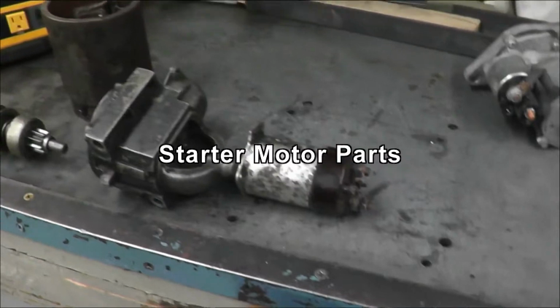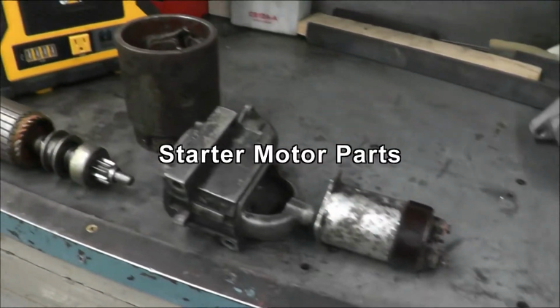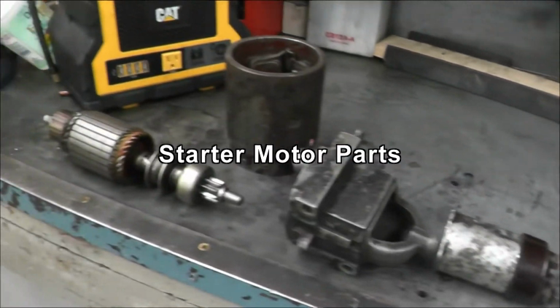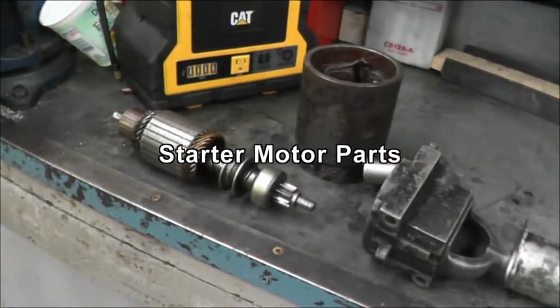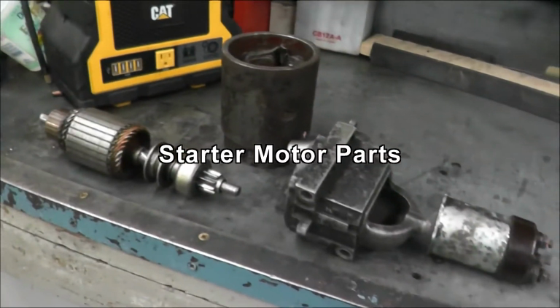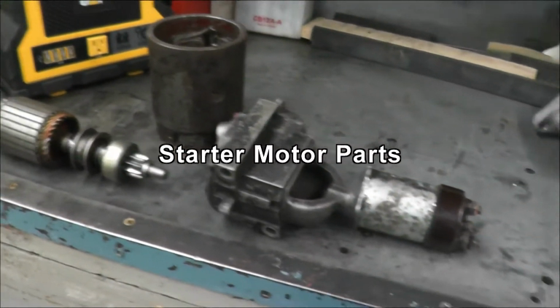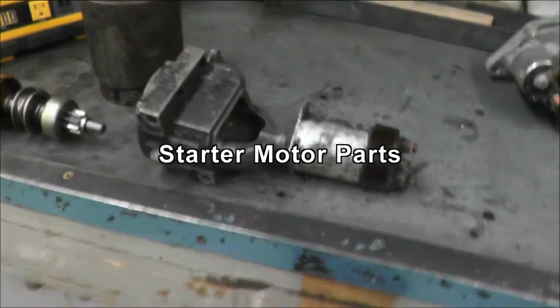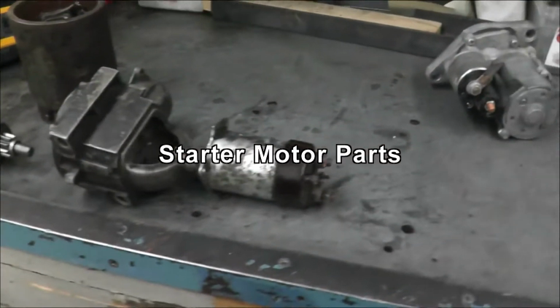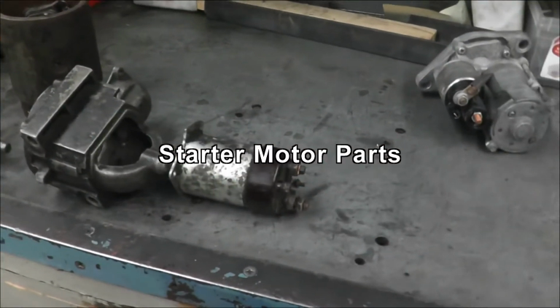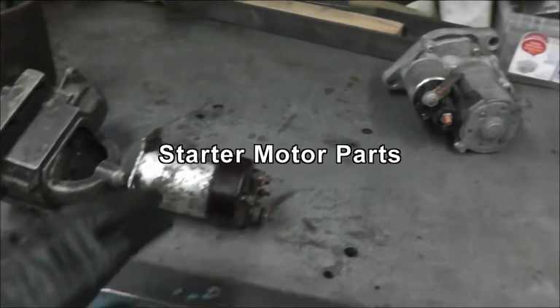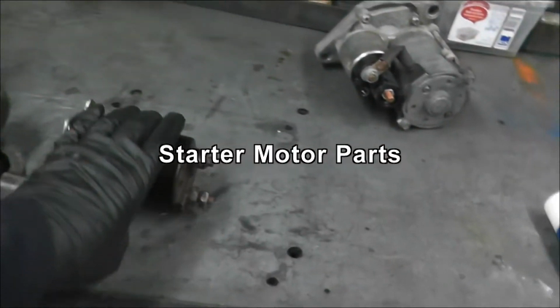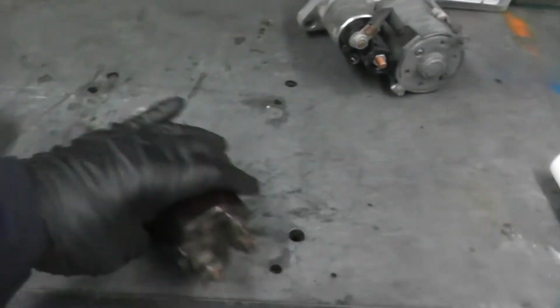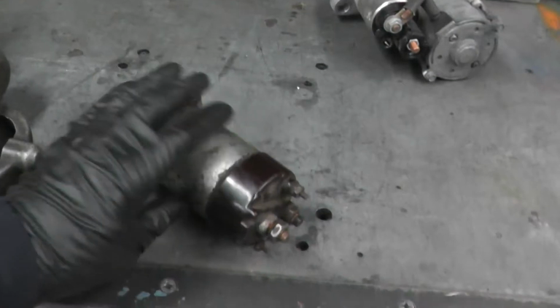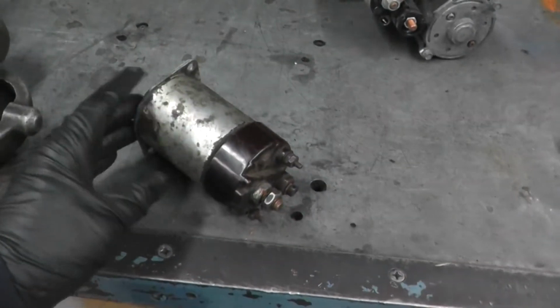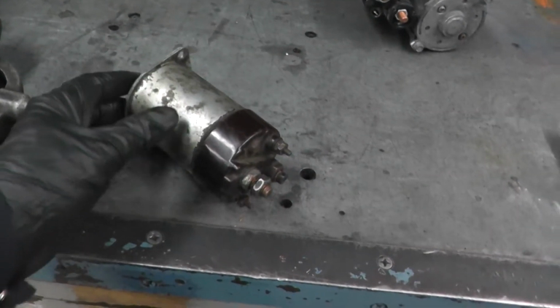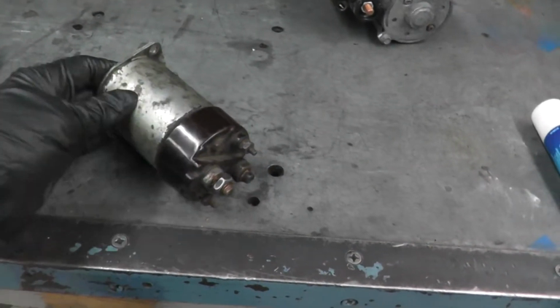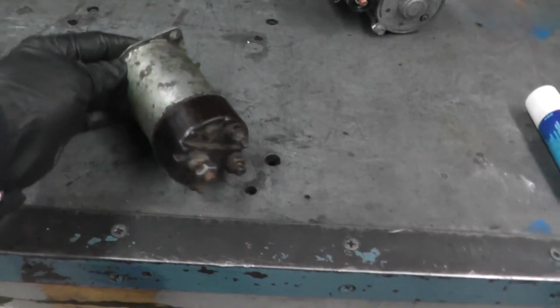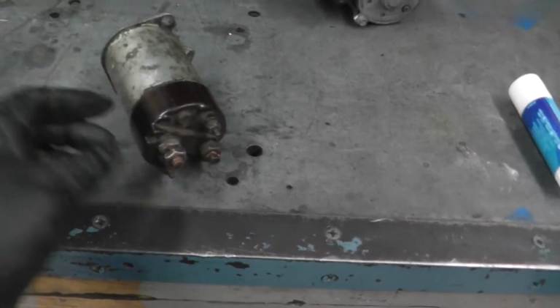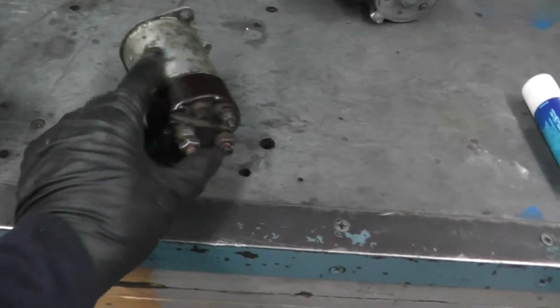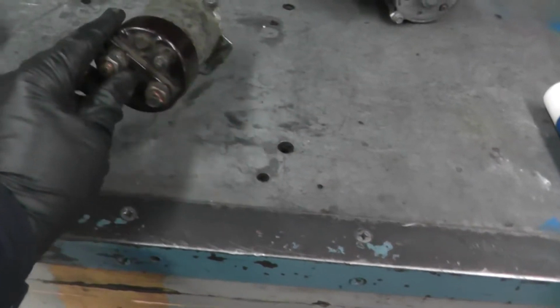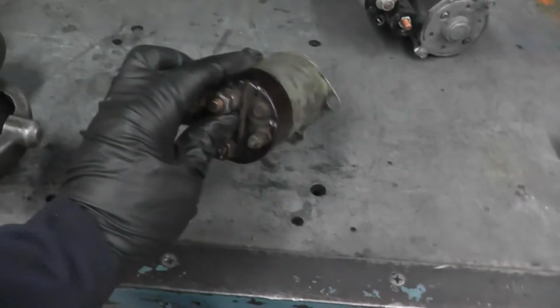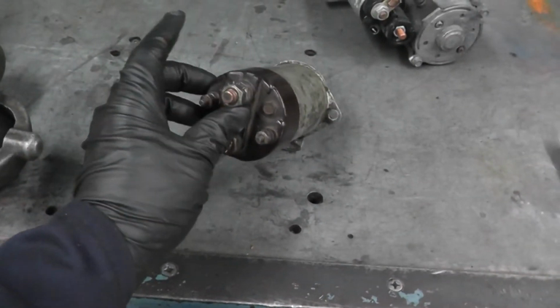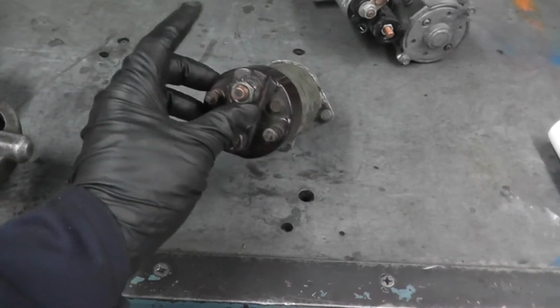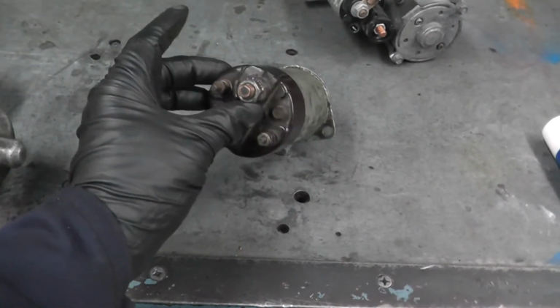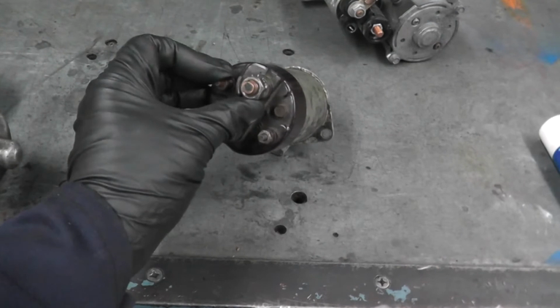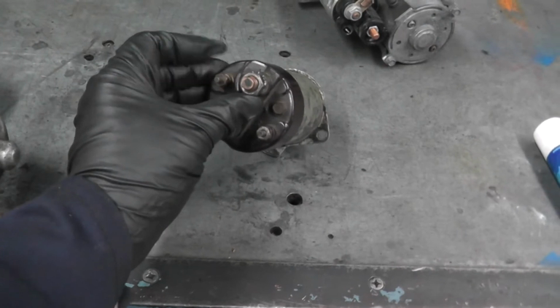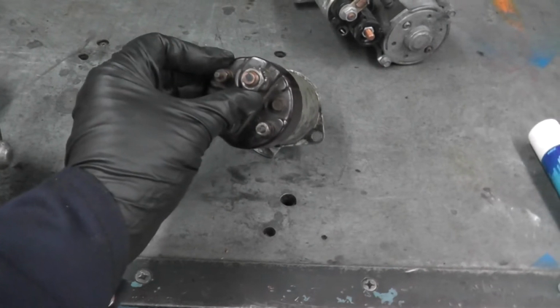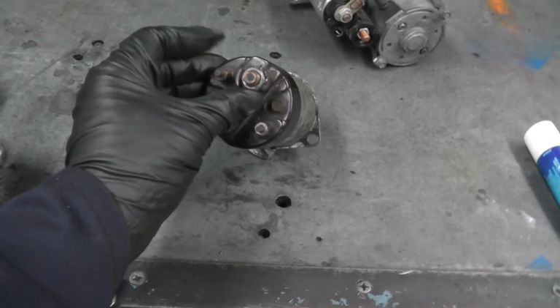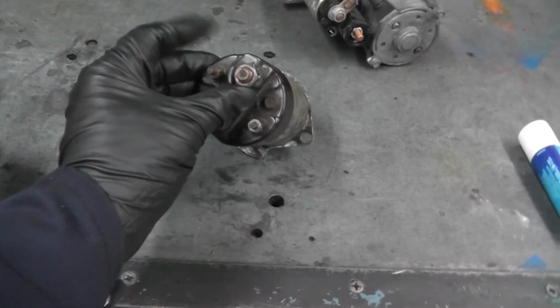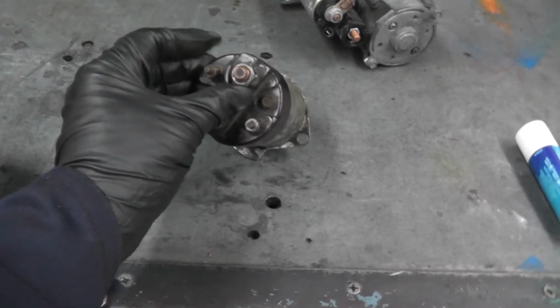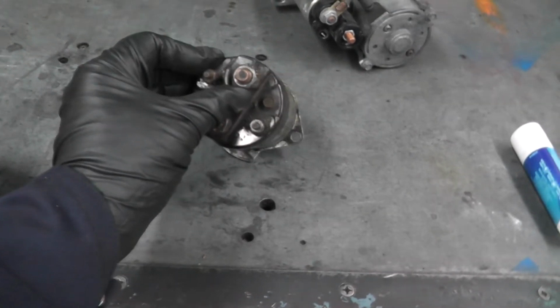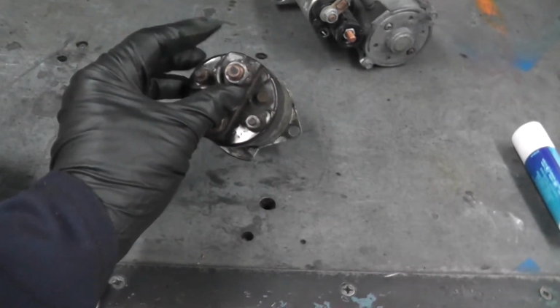Here is a starter that we have taken apart. This part is a solenoid. That's the part where the main power comes in from the battery, and the solenoid power comes in from the neutral safety switch.